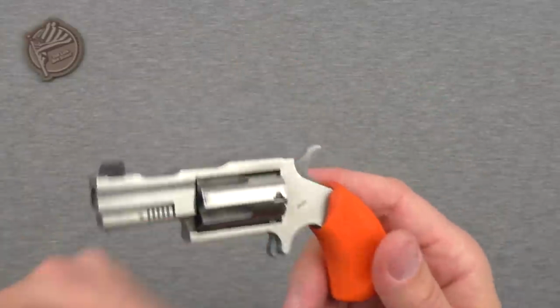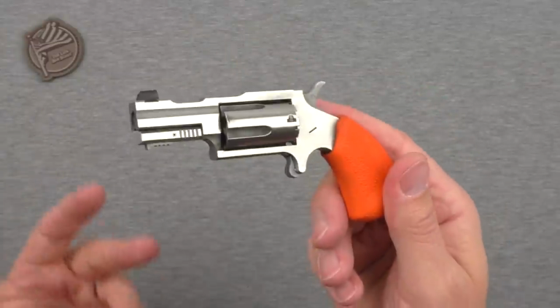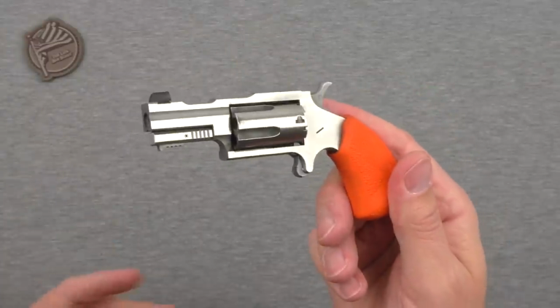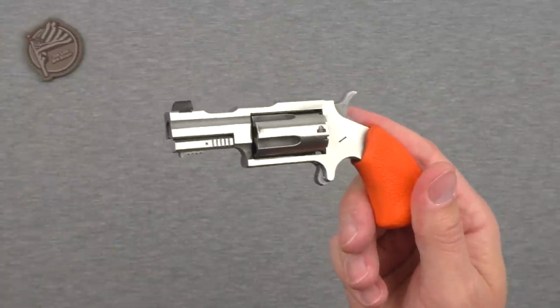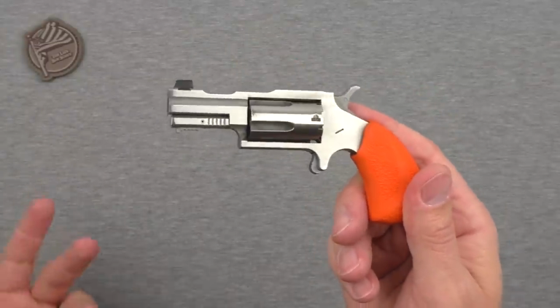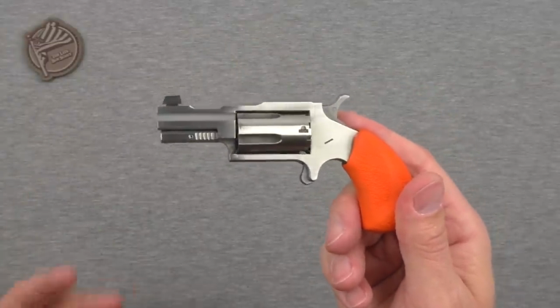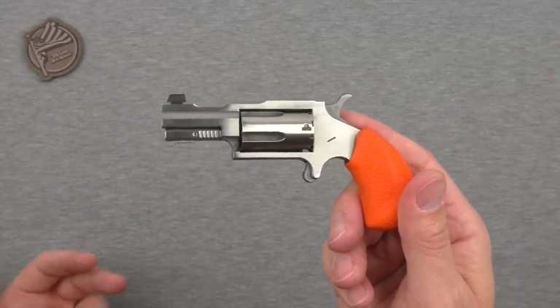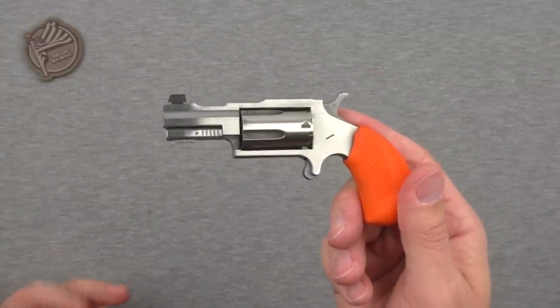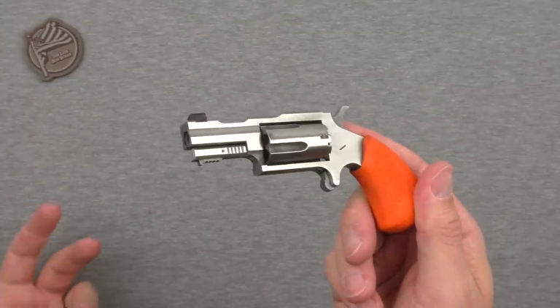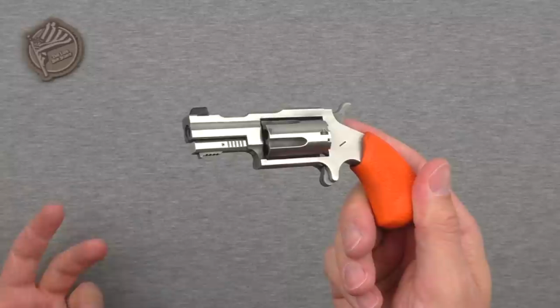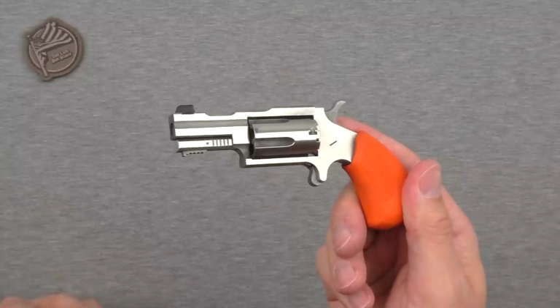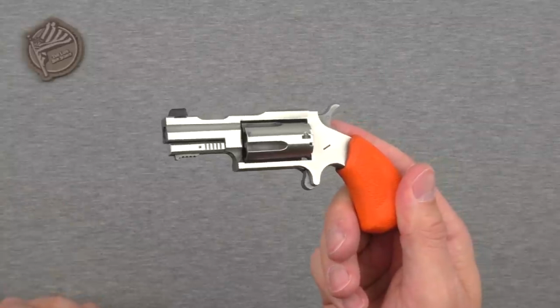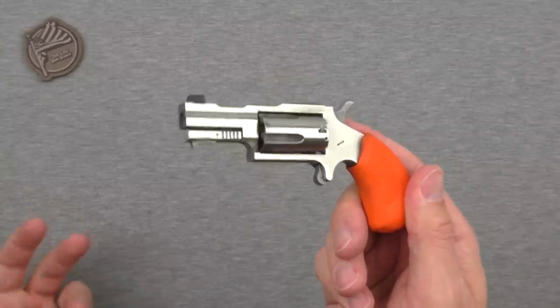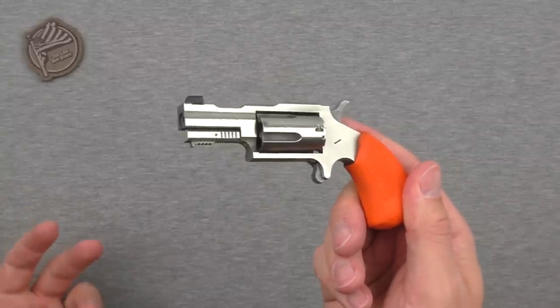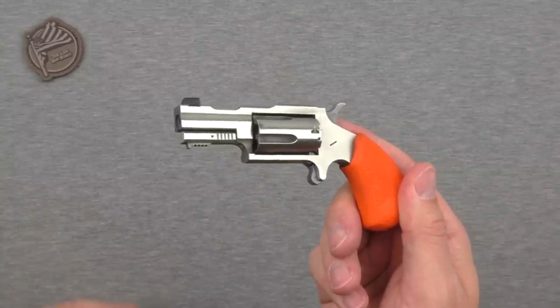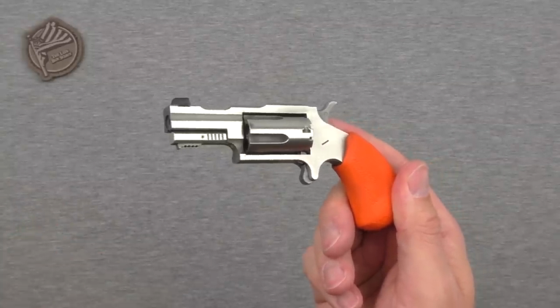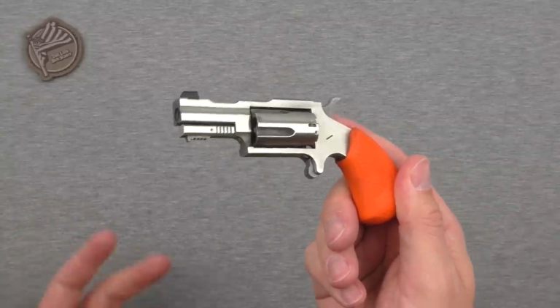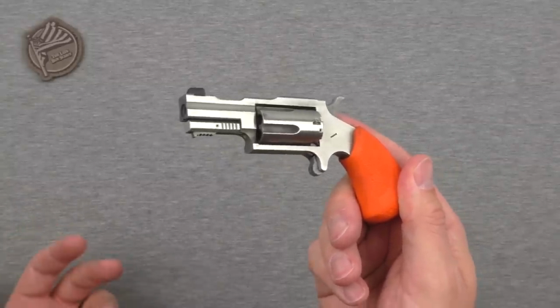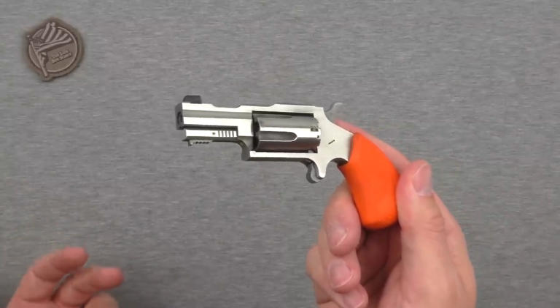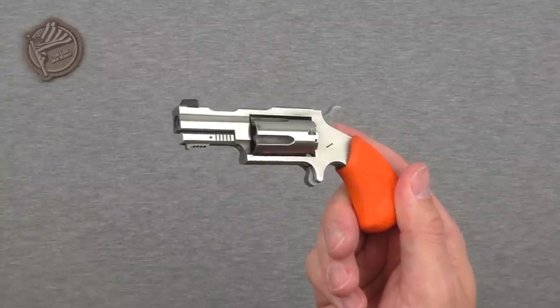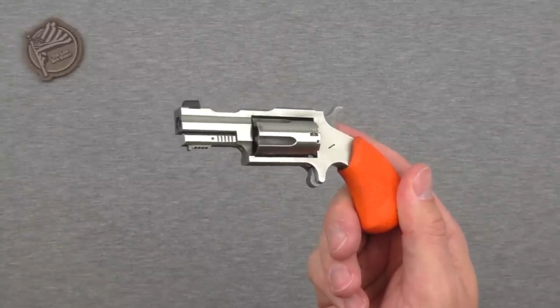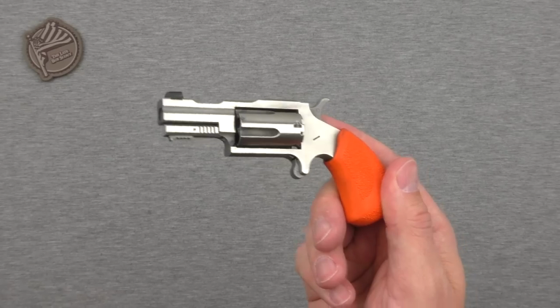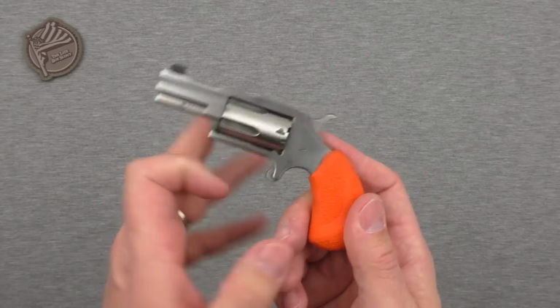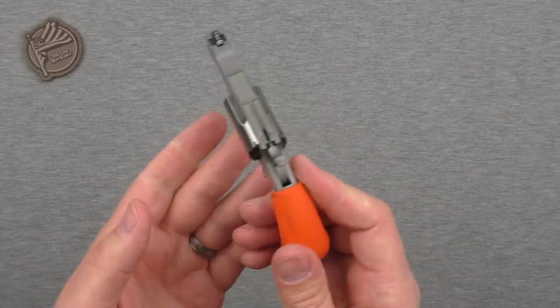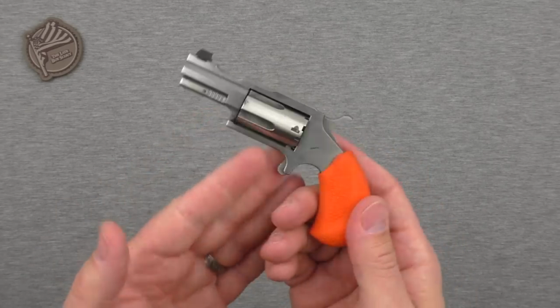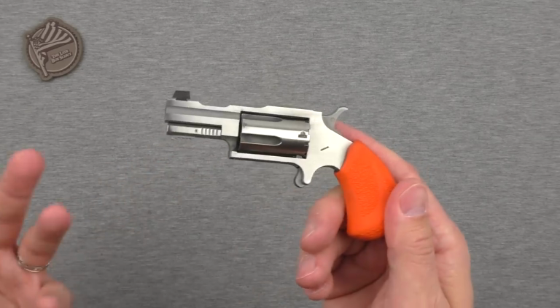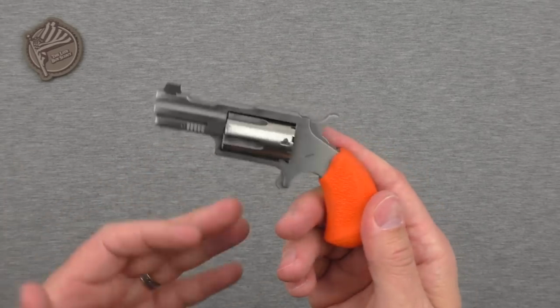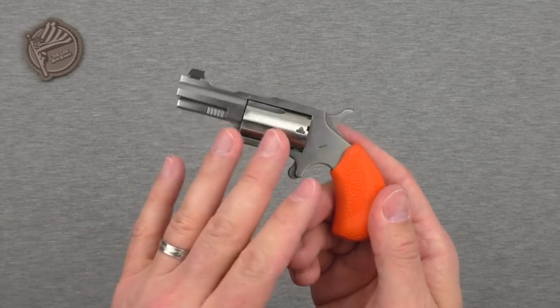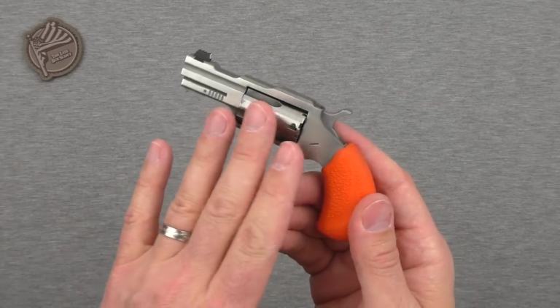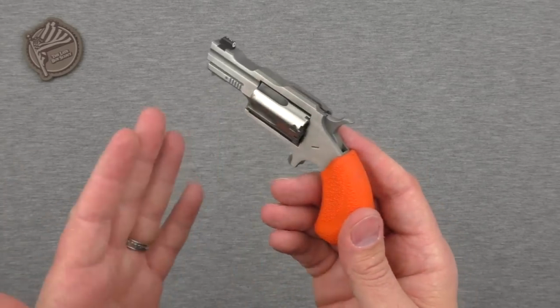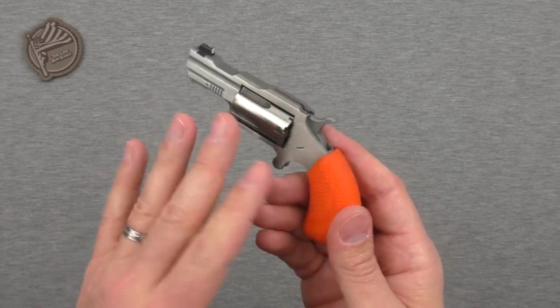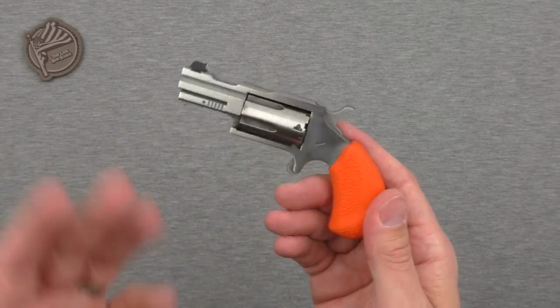Can you get fast with that and do semi-quick reloads? Perhaps, but never as fast as your average revolver — and by average revolver I mean one where the cylinder actually swings out.